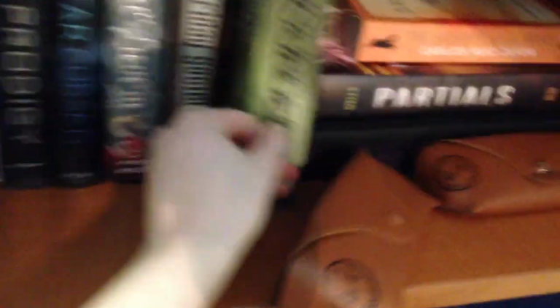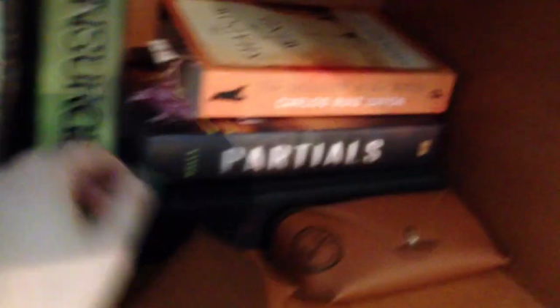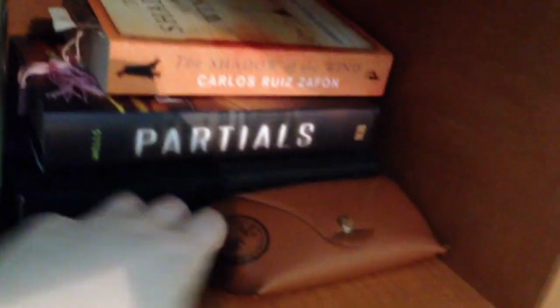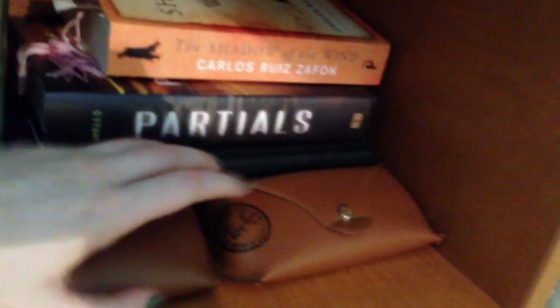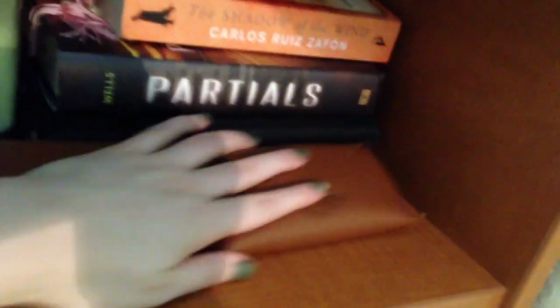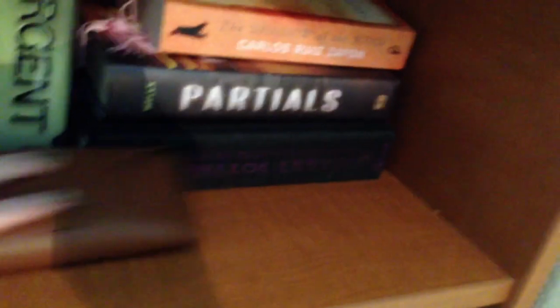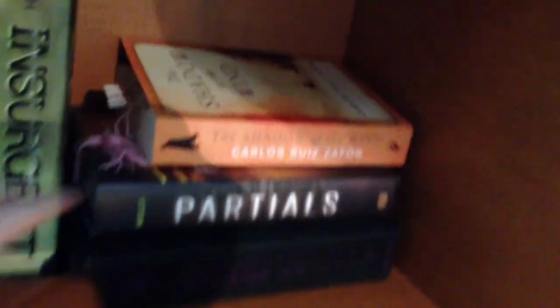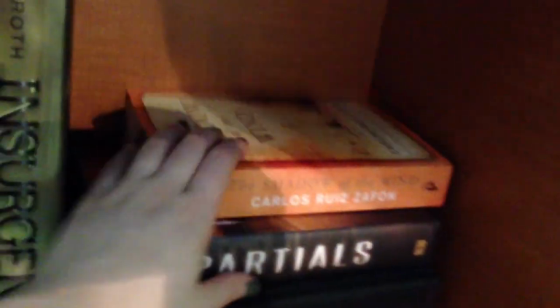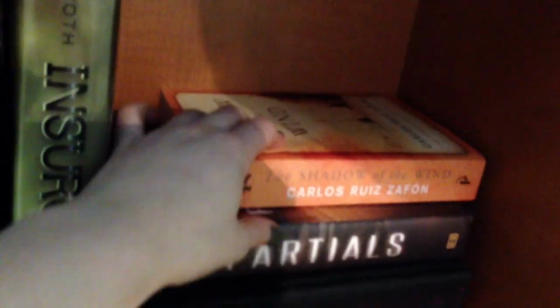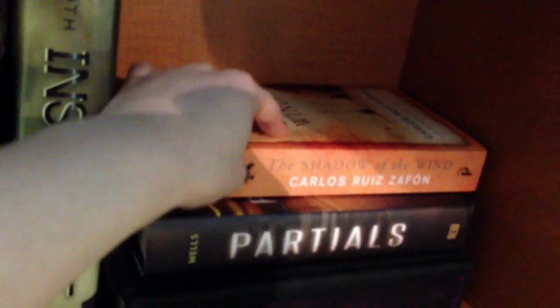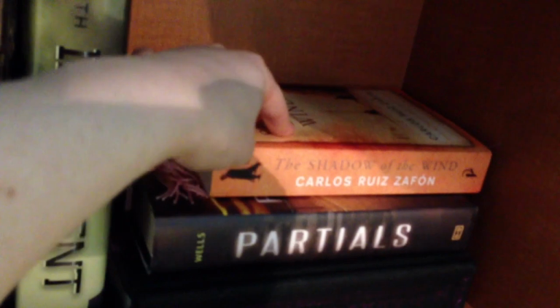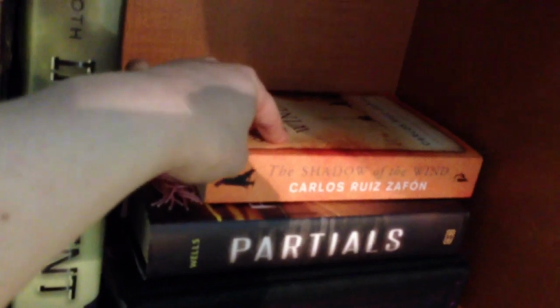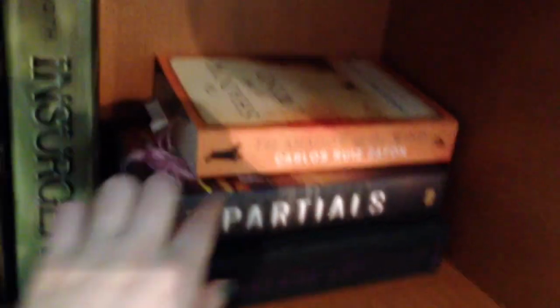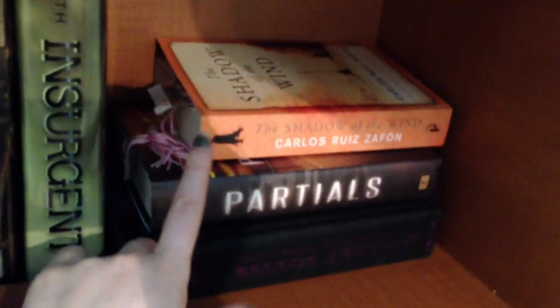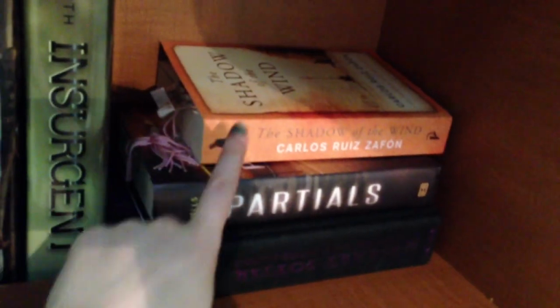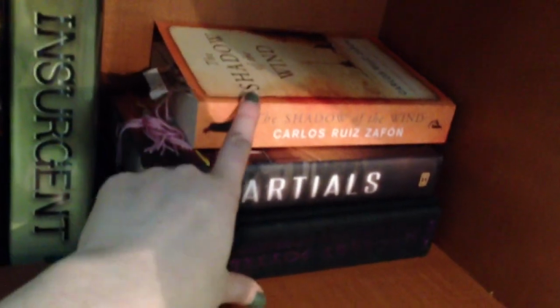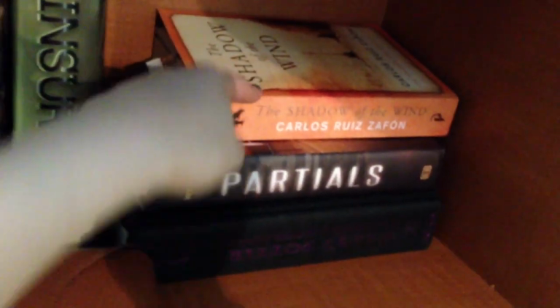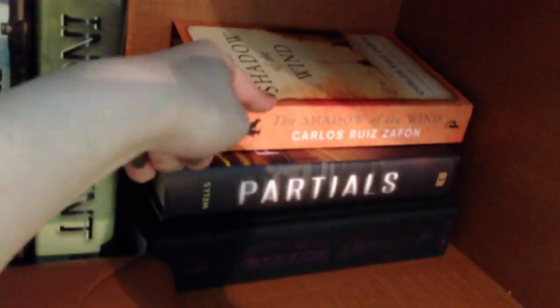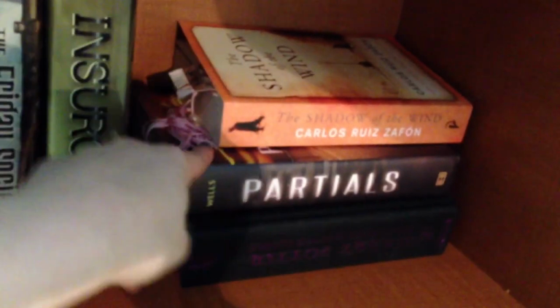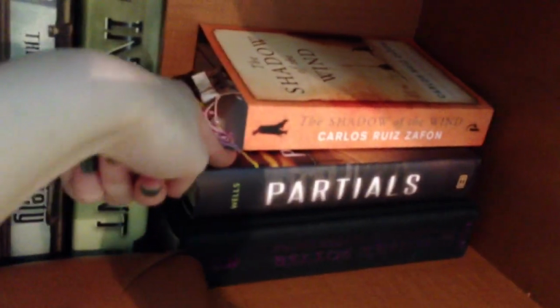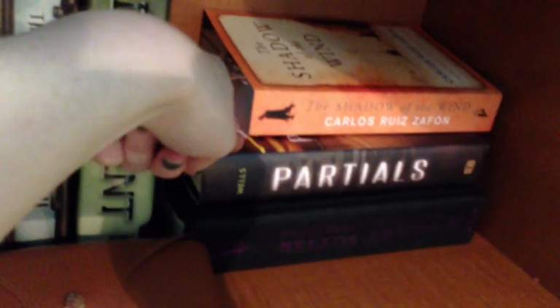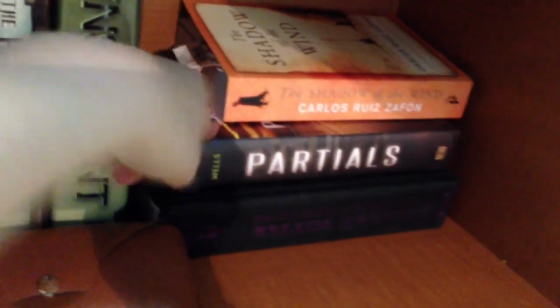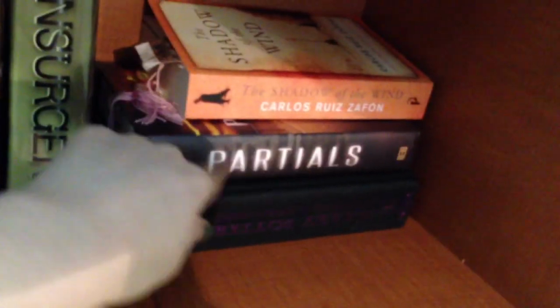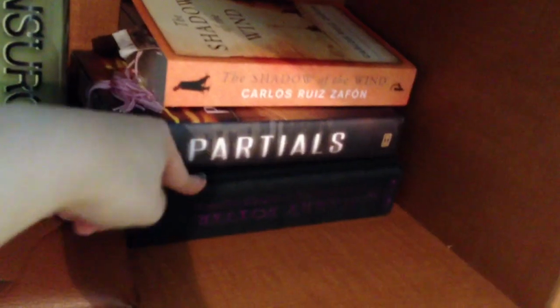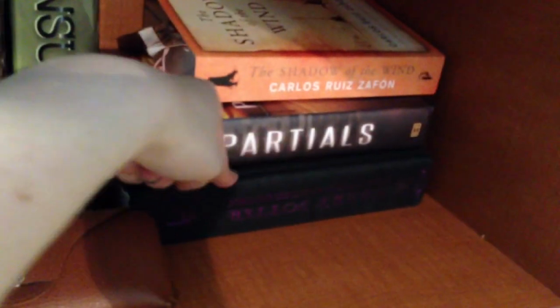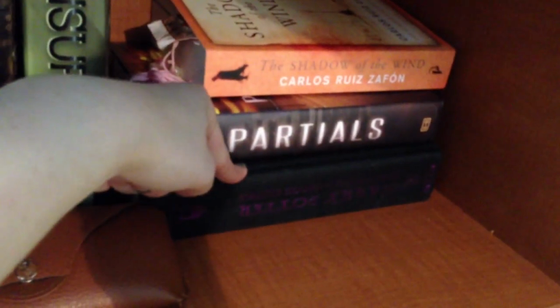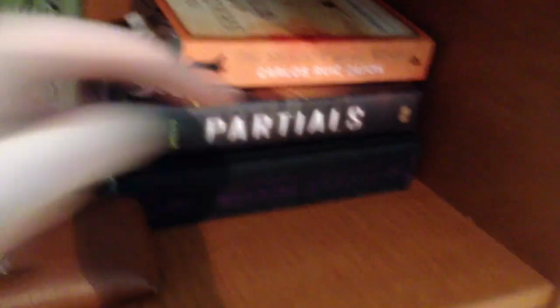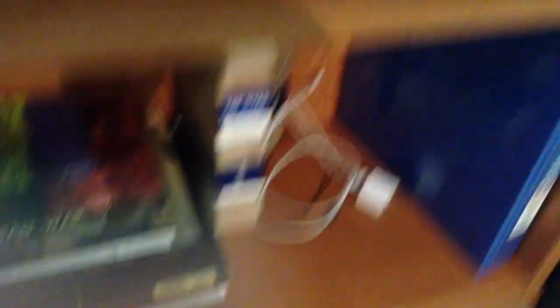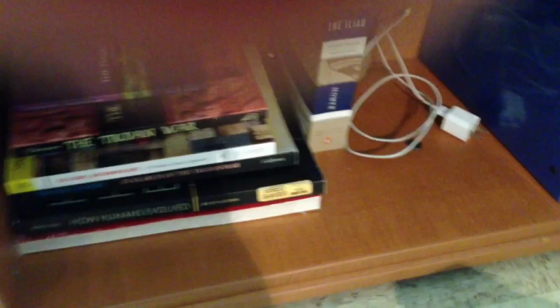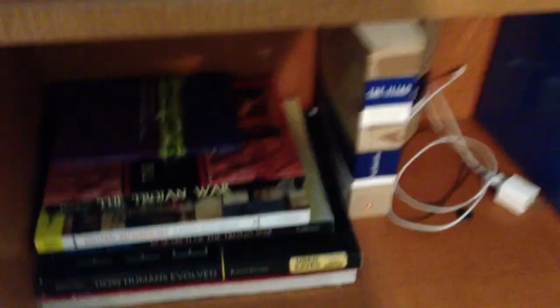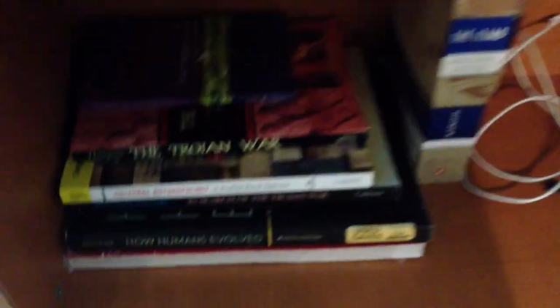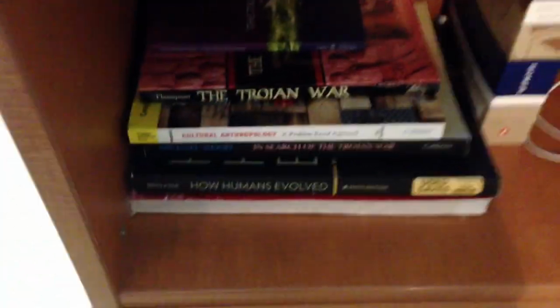And then I also have — putting my sunglasses out of the way — The Shadow of the Wind by Carlos Ruiz Zafón, Partials by Dan Wells, and also the sixth Harry Potter book by J.K. Rowling.